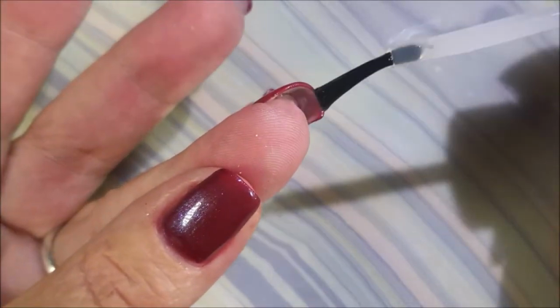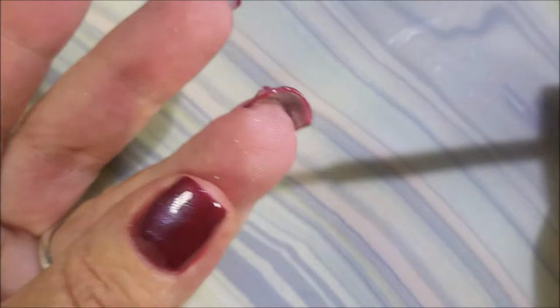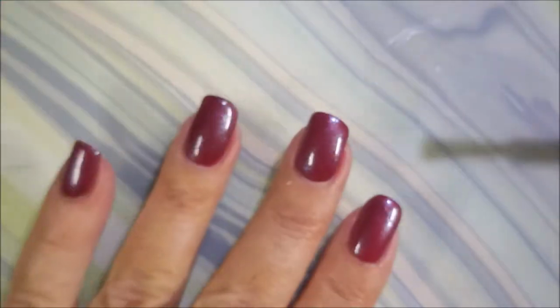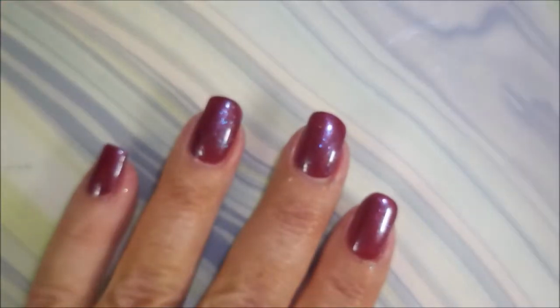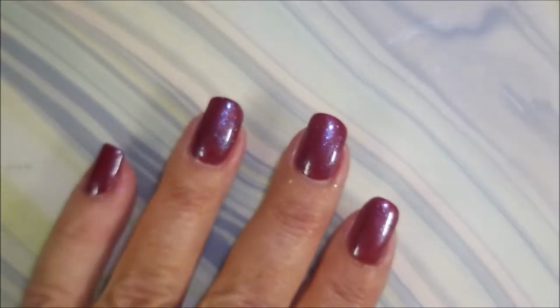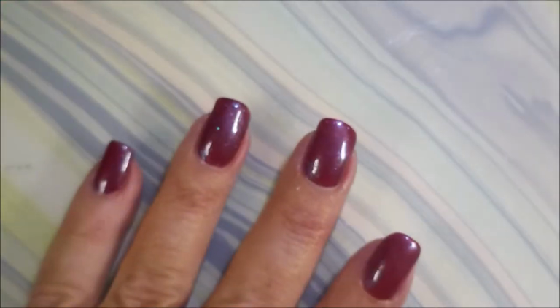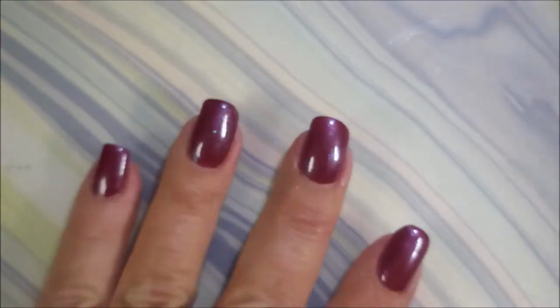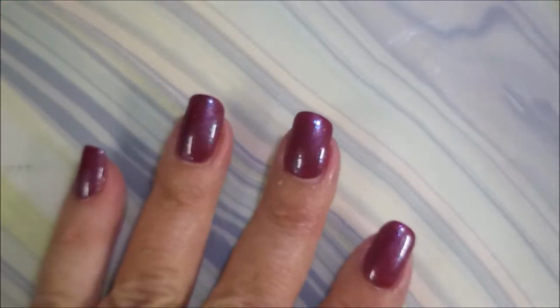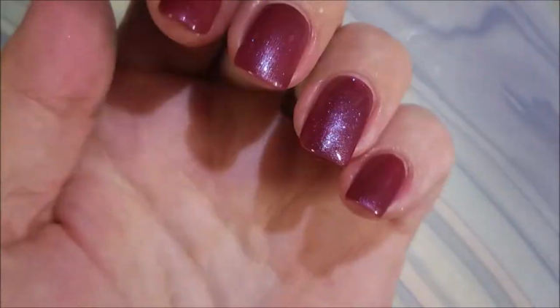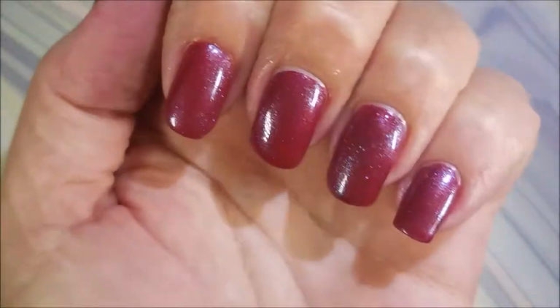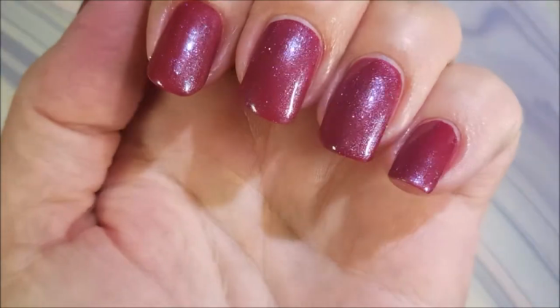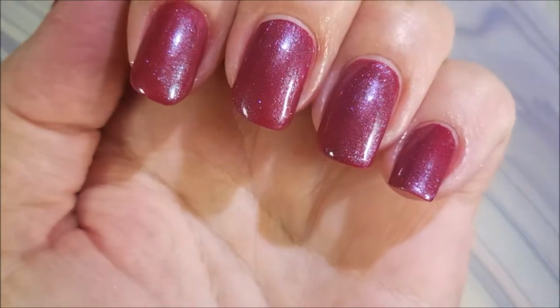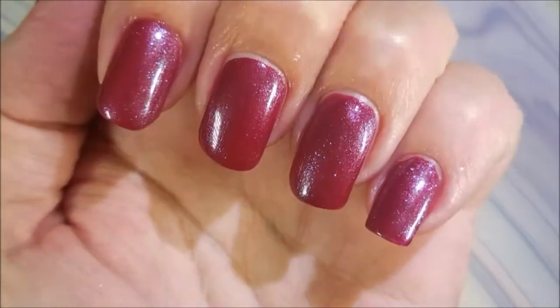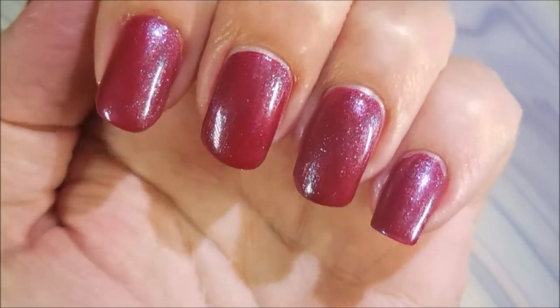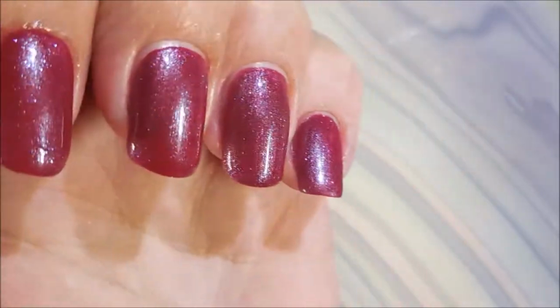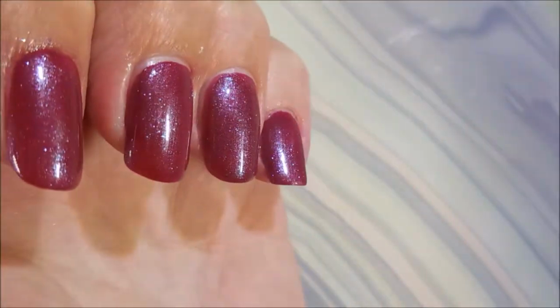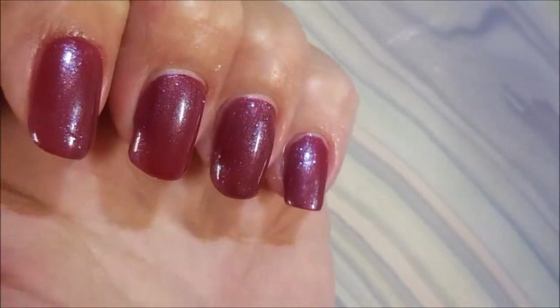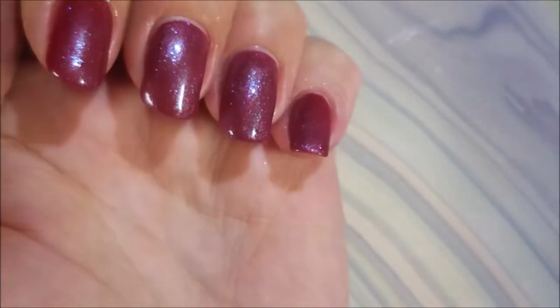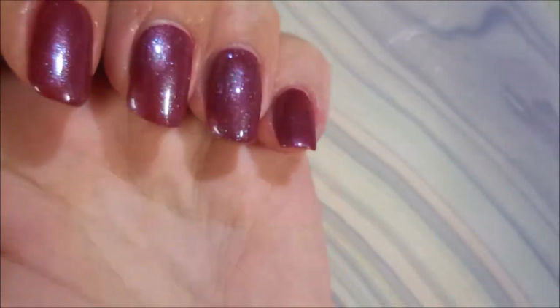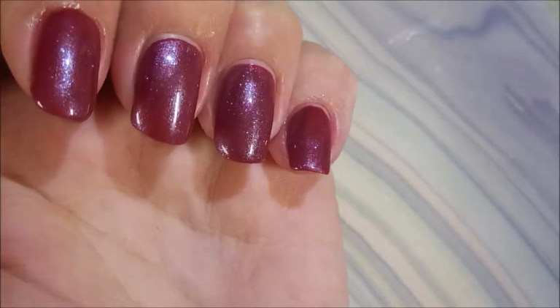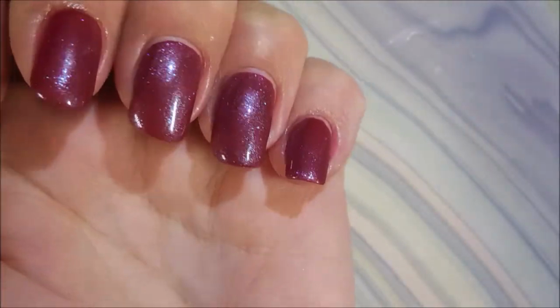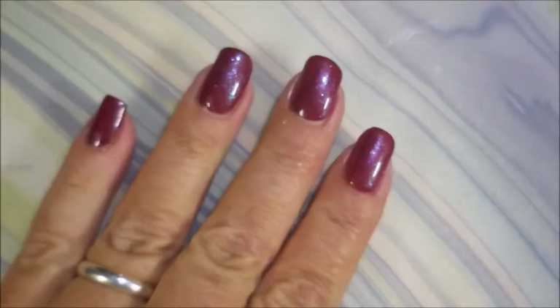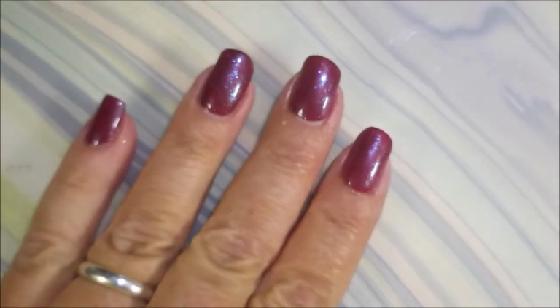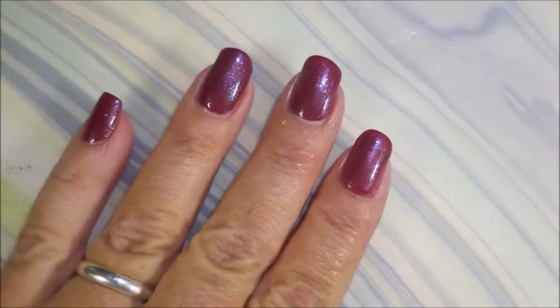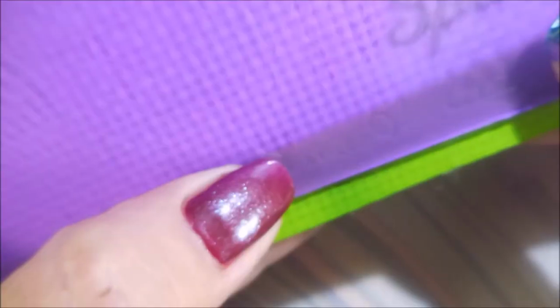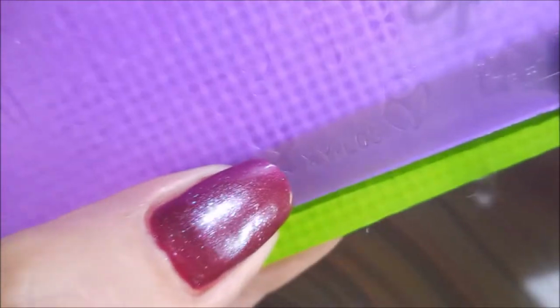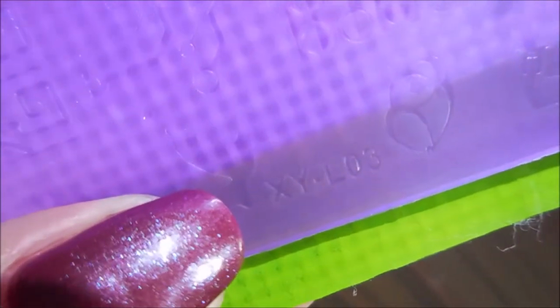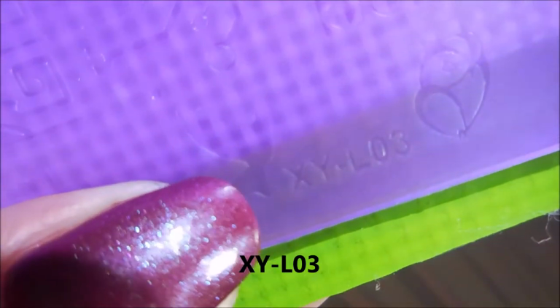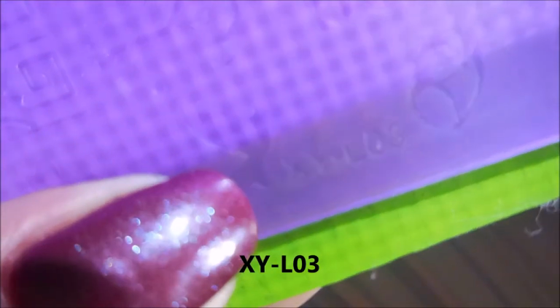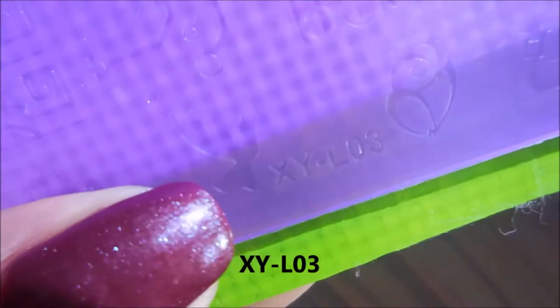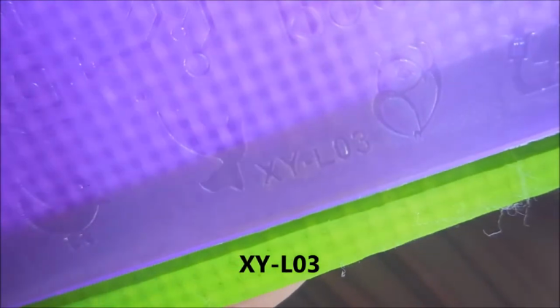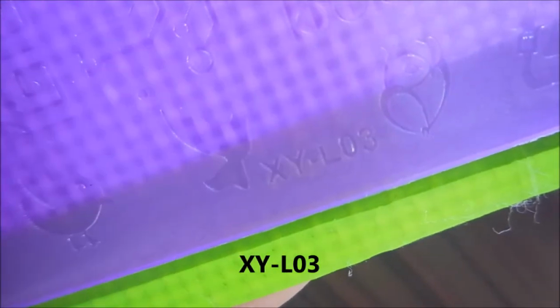I do have a patch on my pointer finger. It was rough — it's not a good thing. So it was a little wonky looking. I'll be using XYL 03.